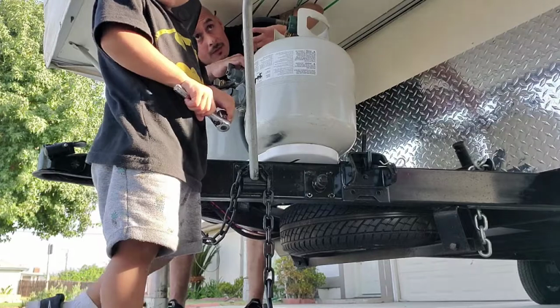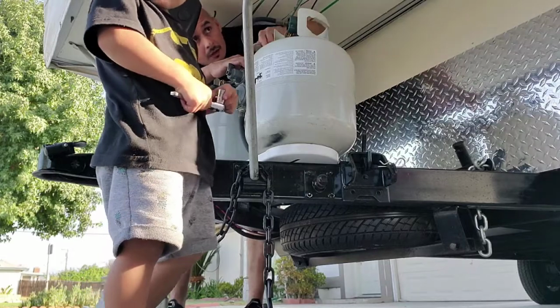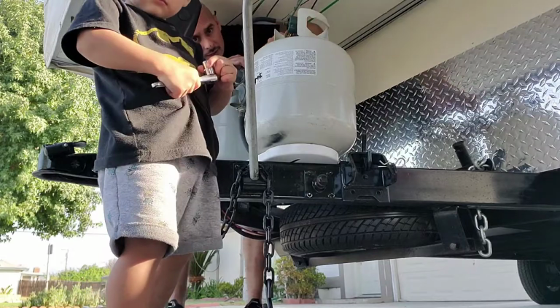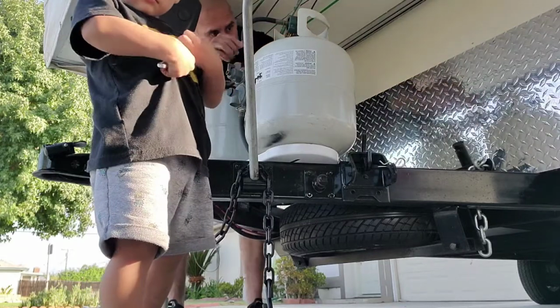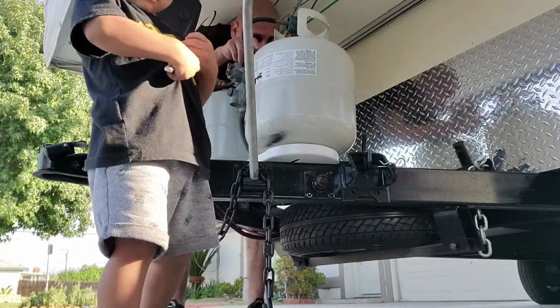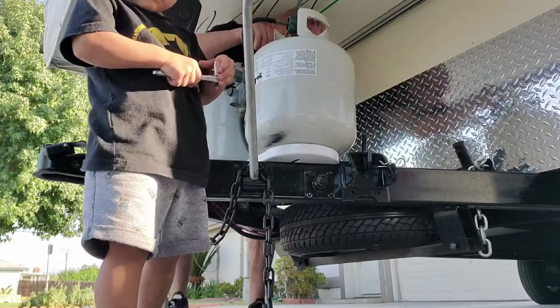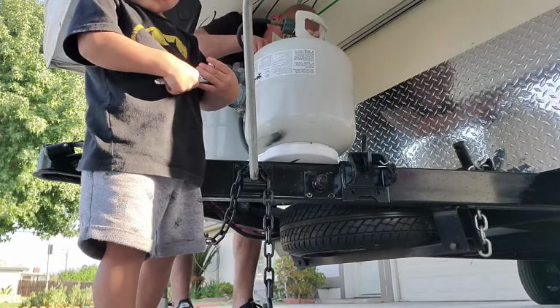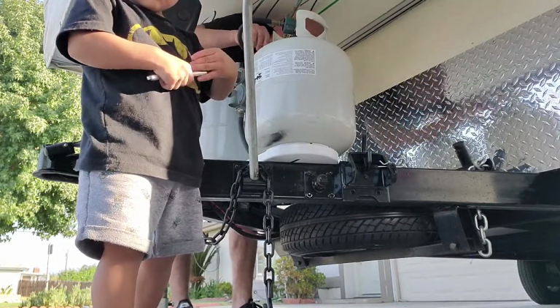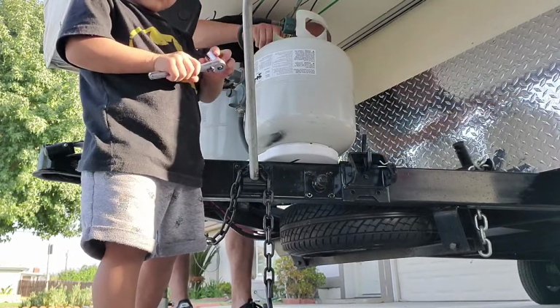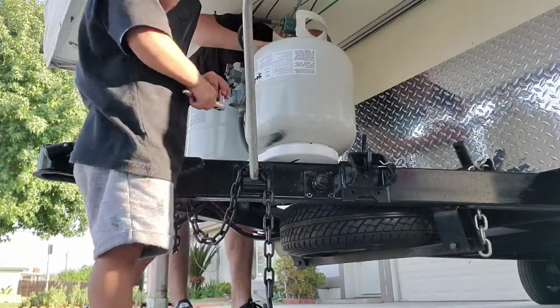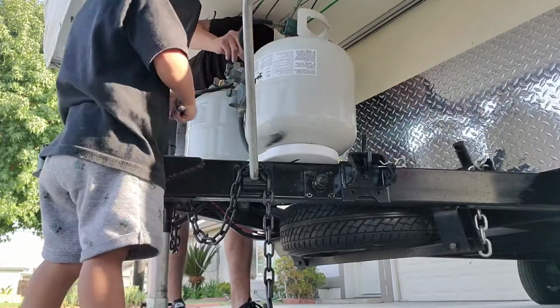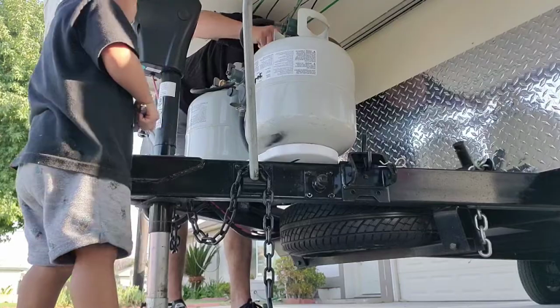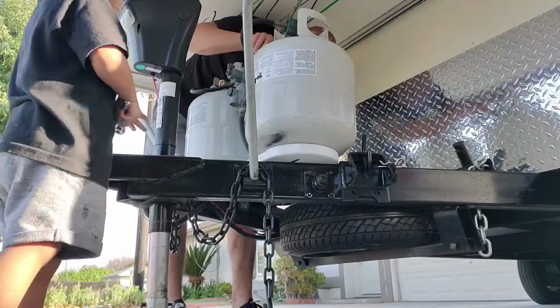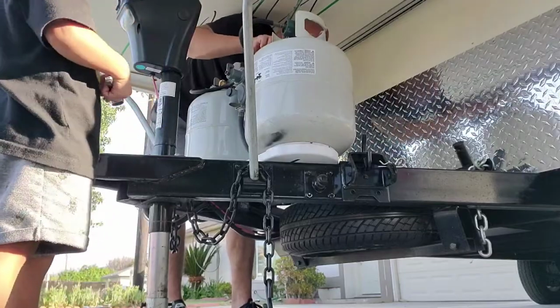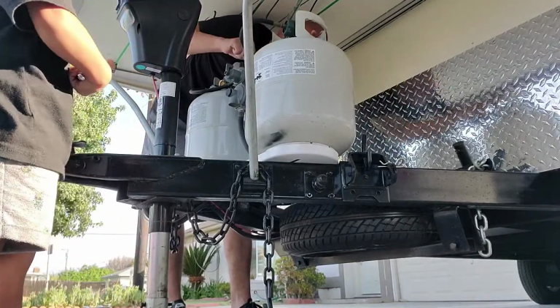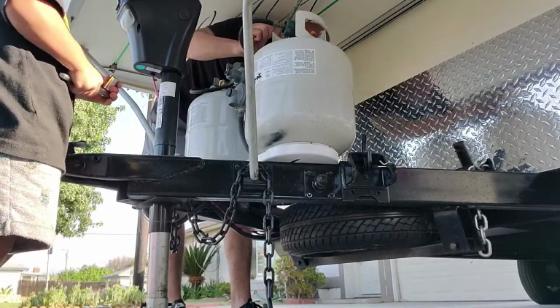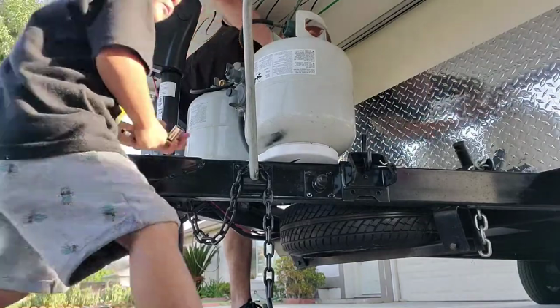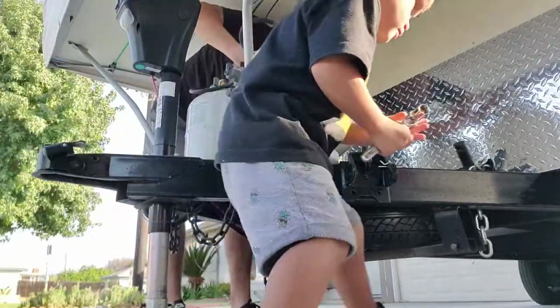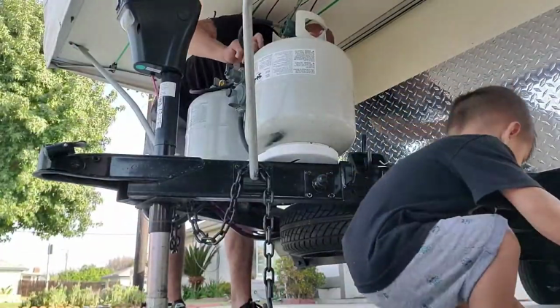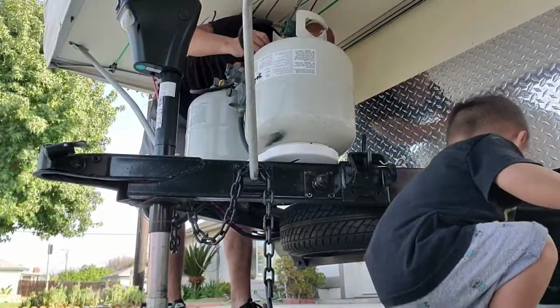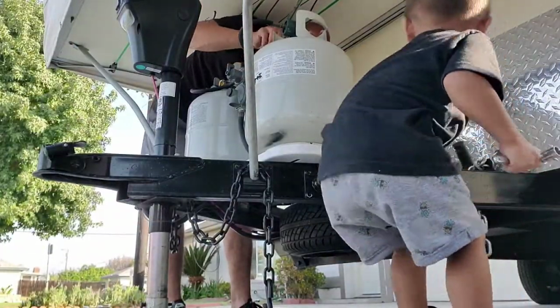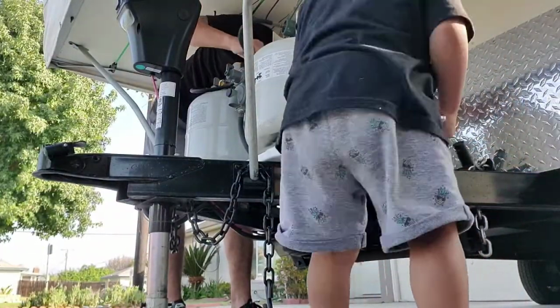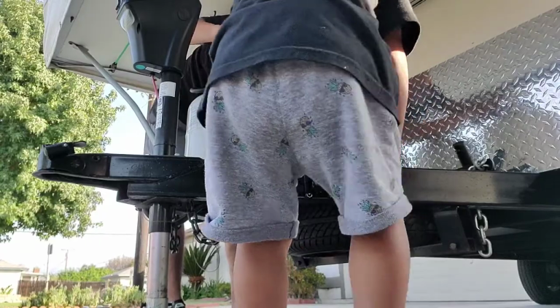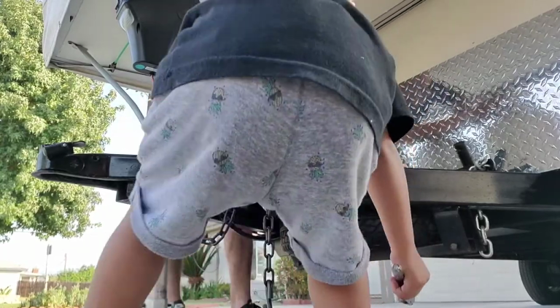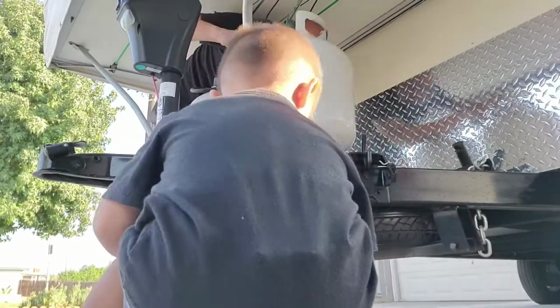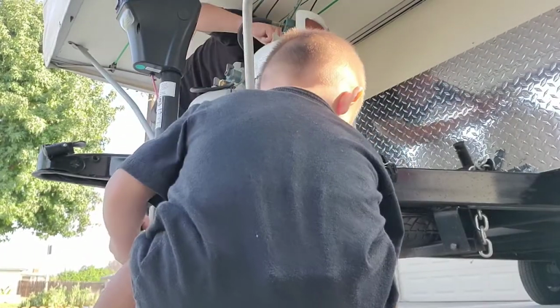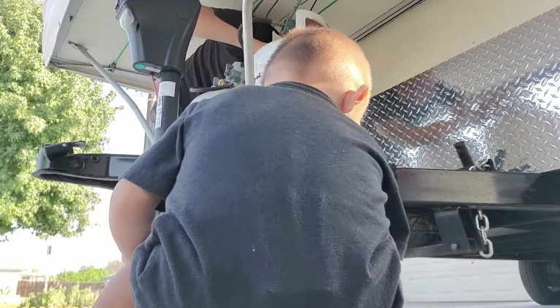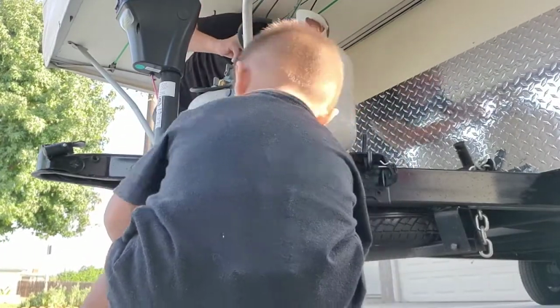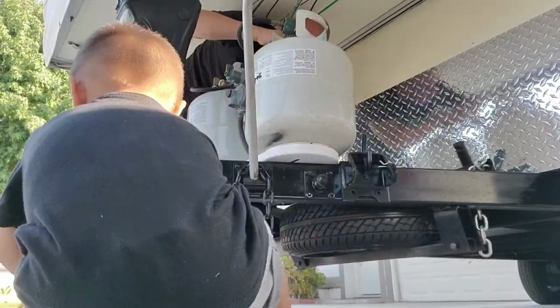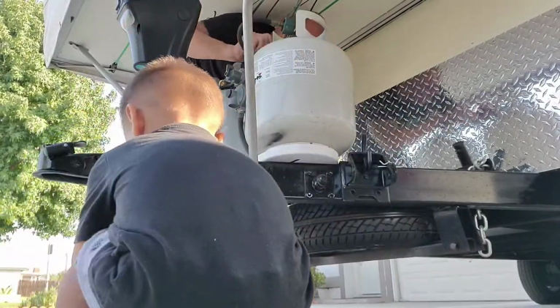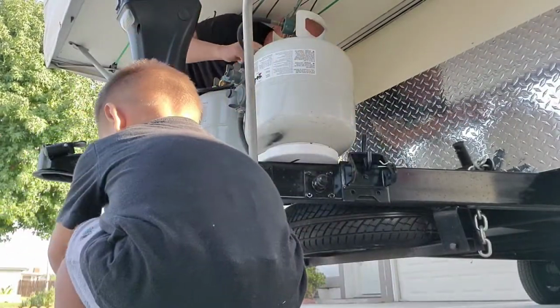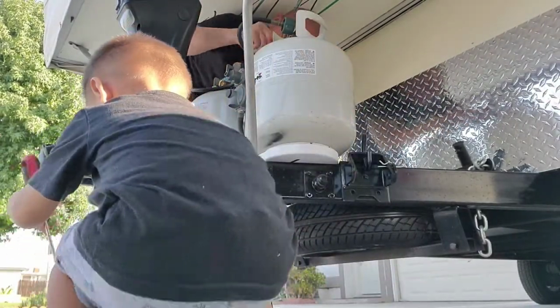I was thinking about painting the propane tanks and just keeping them instead of exchanging them, just filling them up all the time. But he's going to end up switching them out, so maybe I'll end up painting them — I don't know.